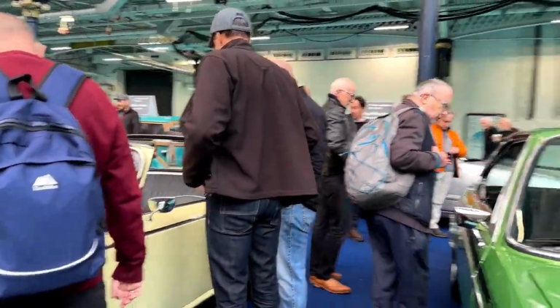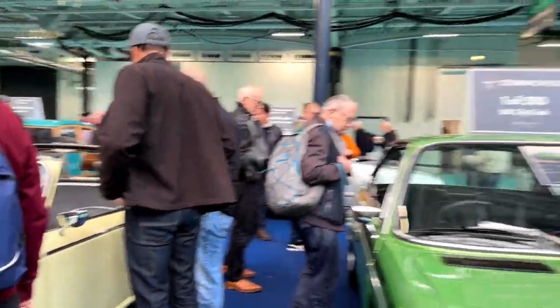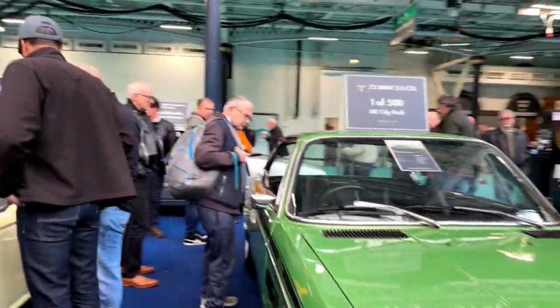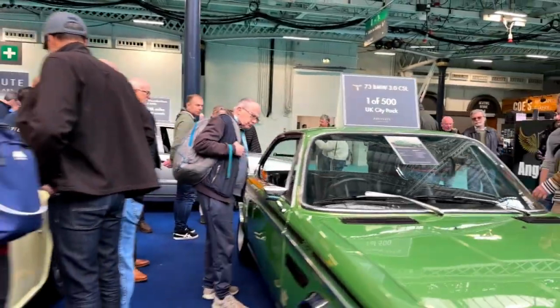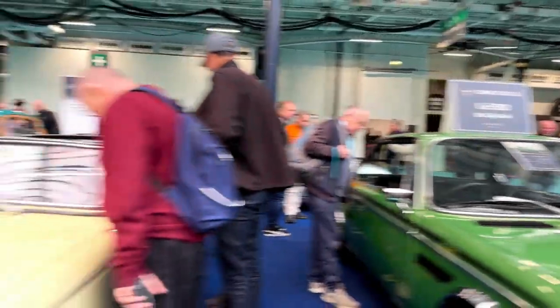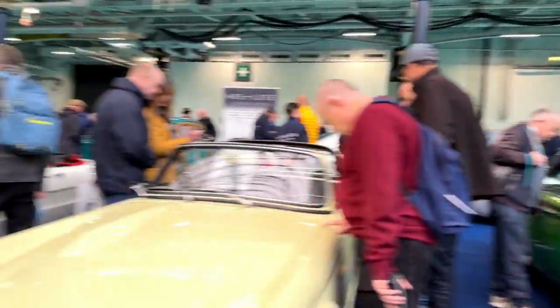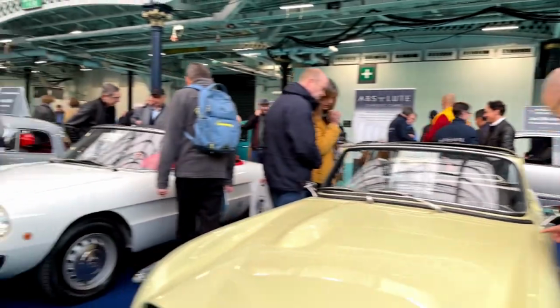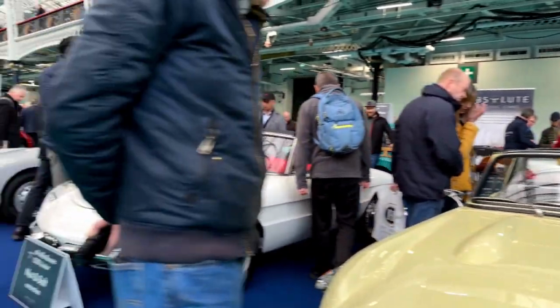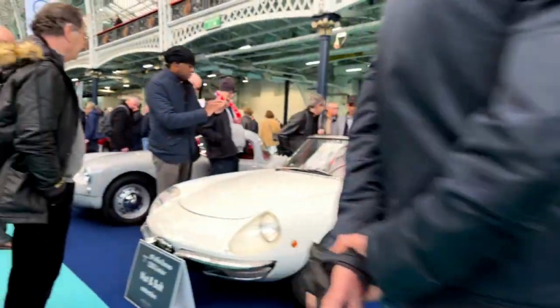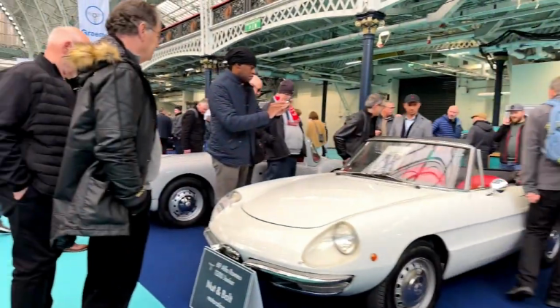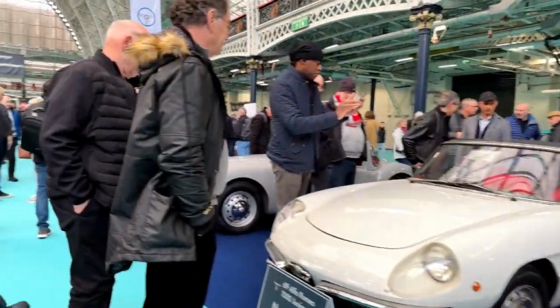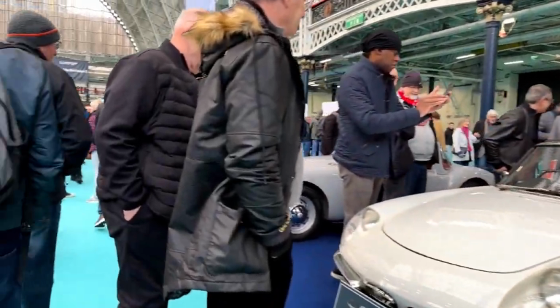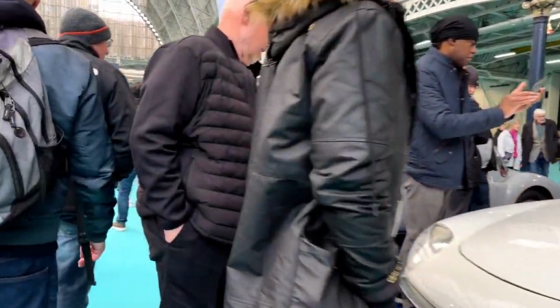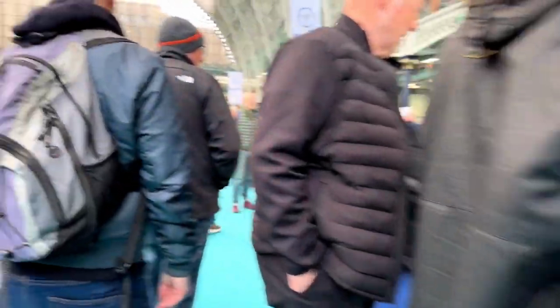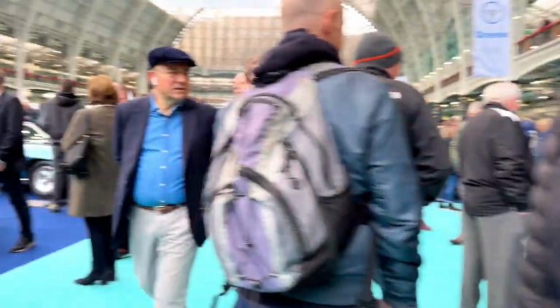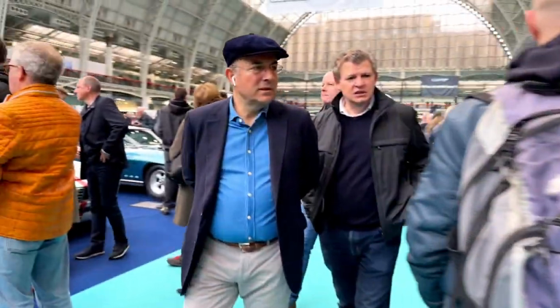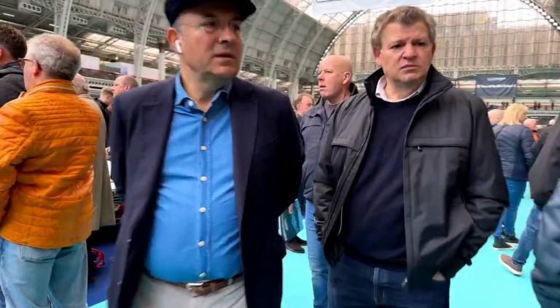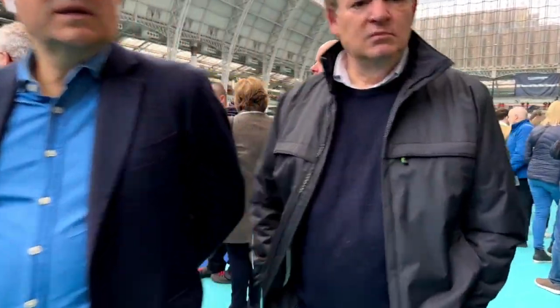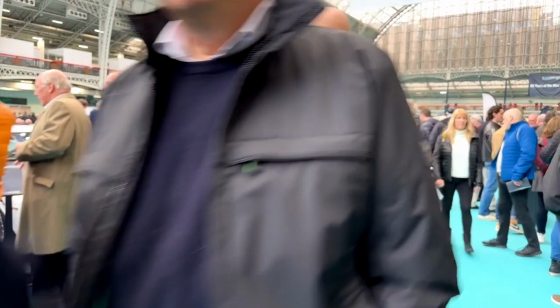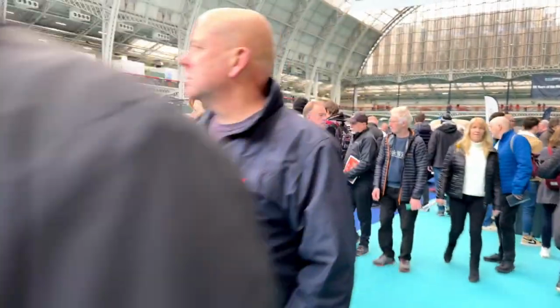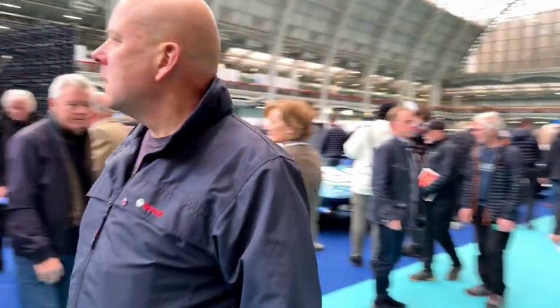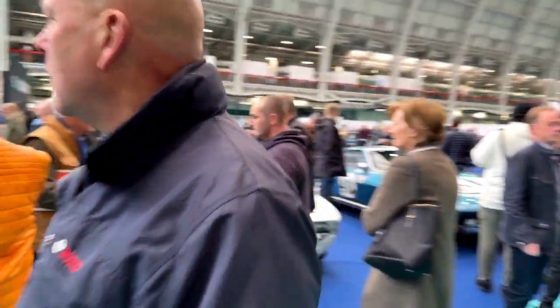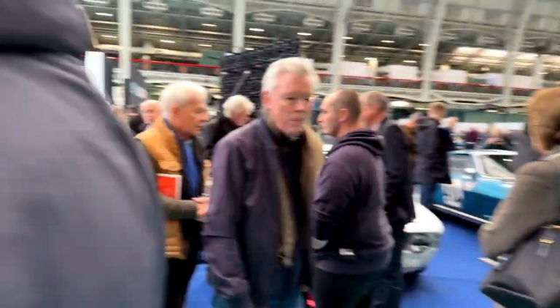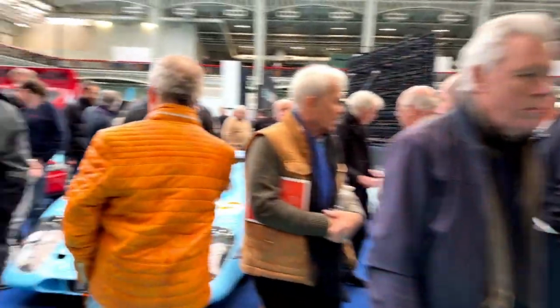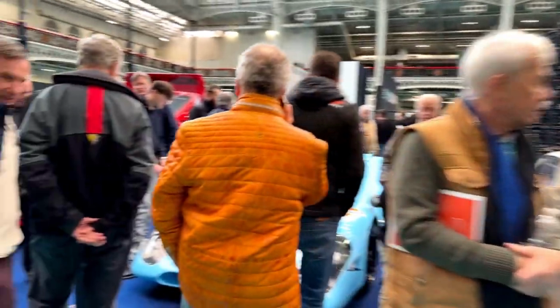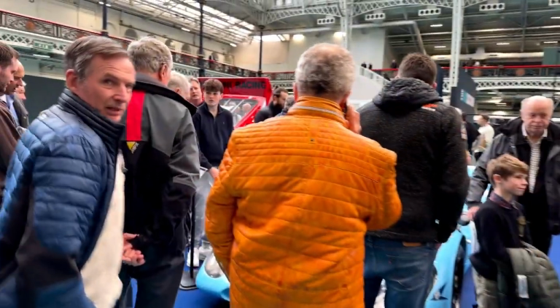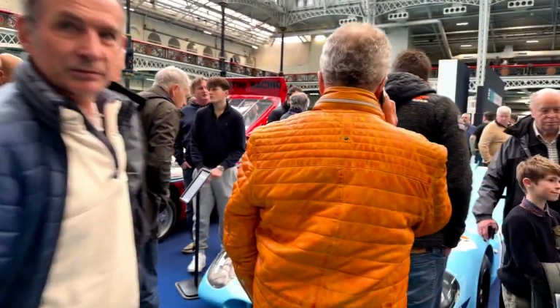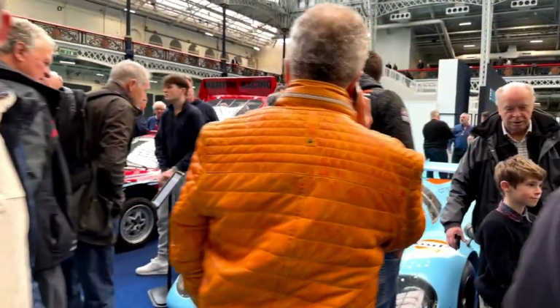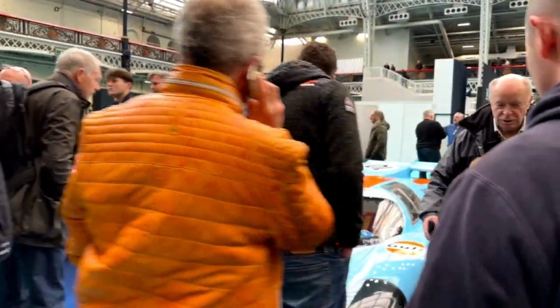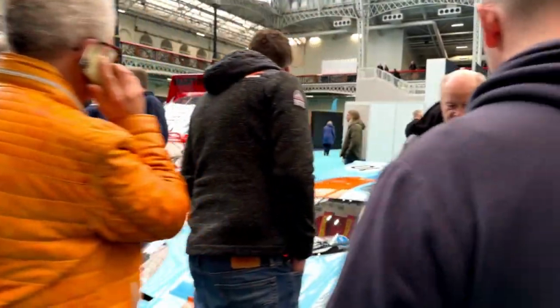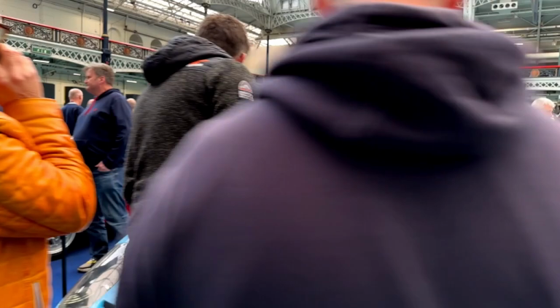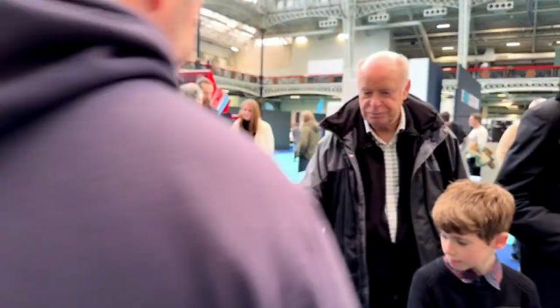Loads of cars here for sale. A lot of people here unfortunately, which means we can't get loads of good looks at the cars.